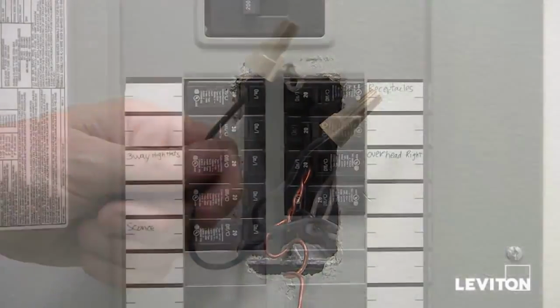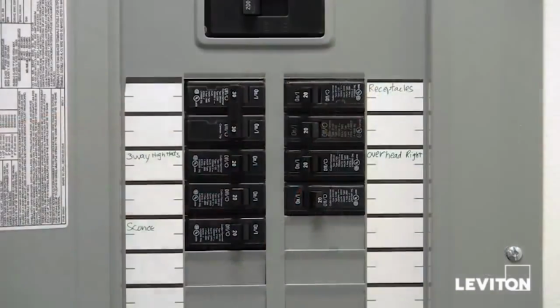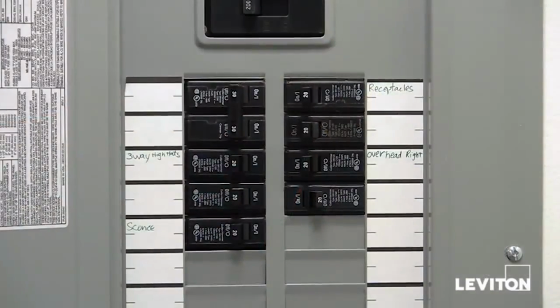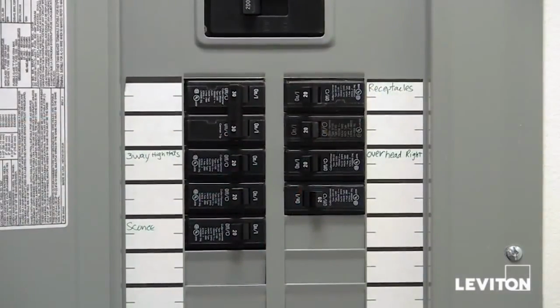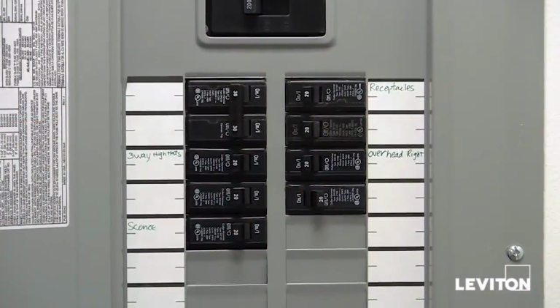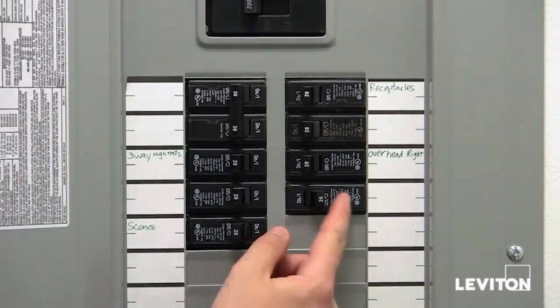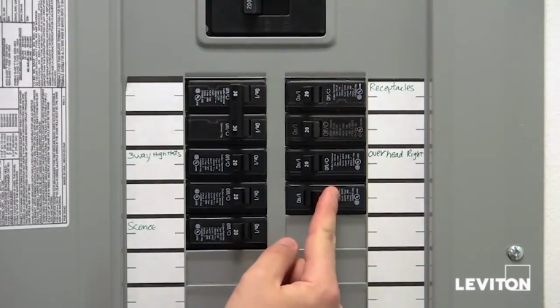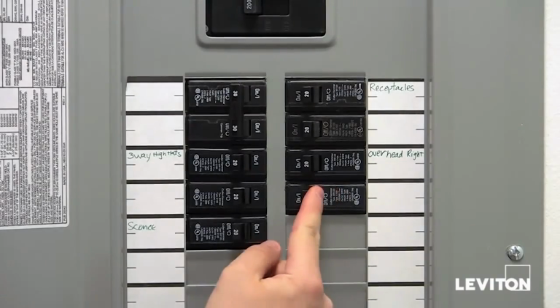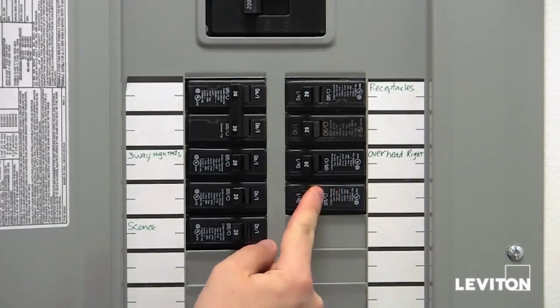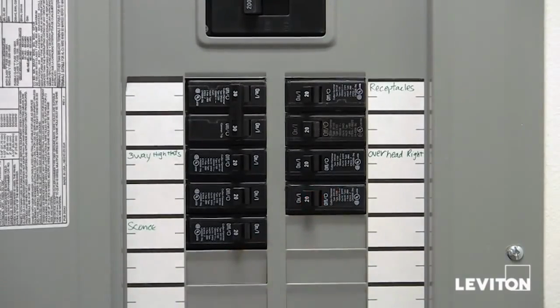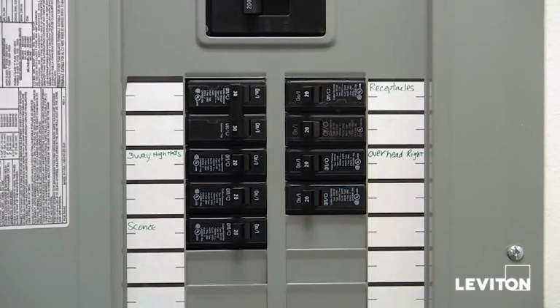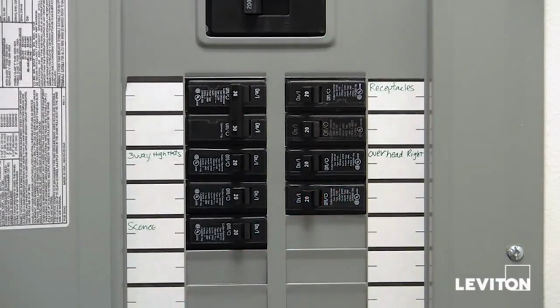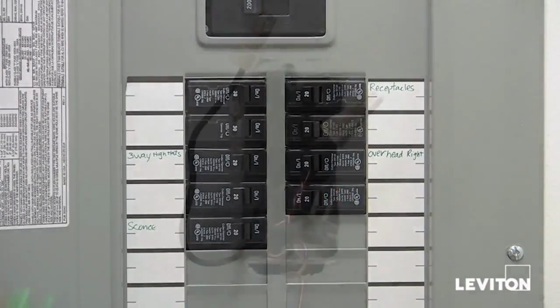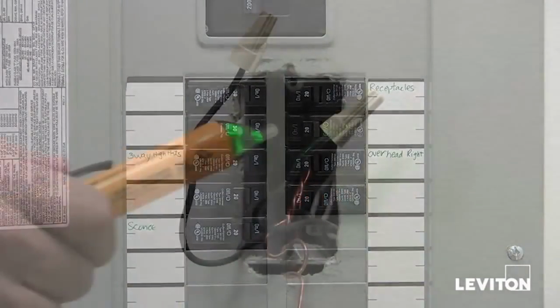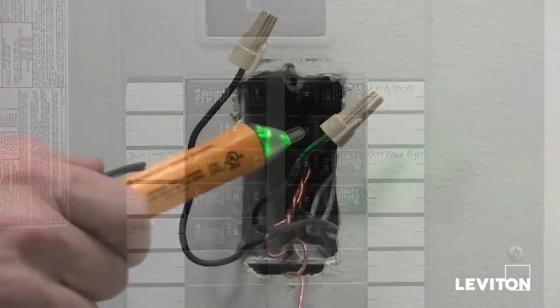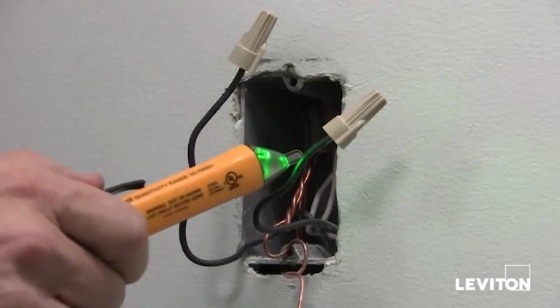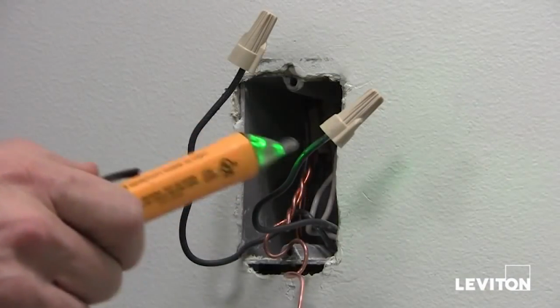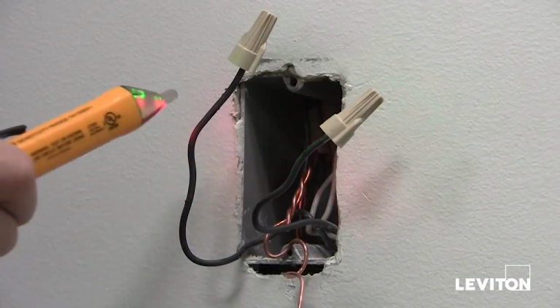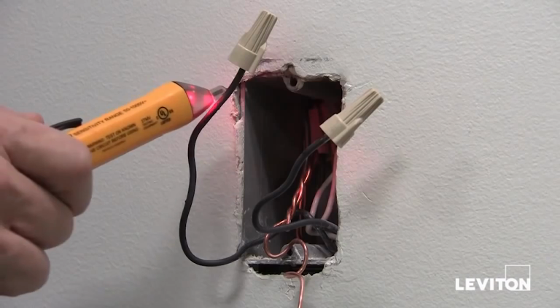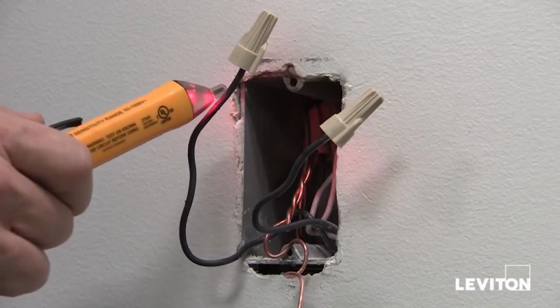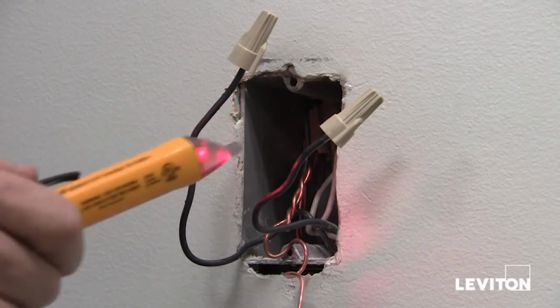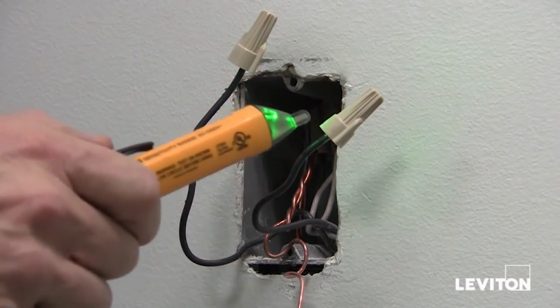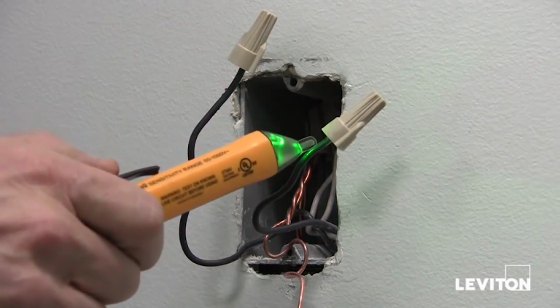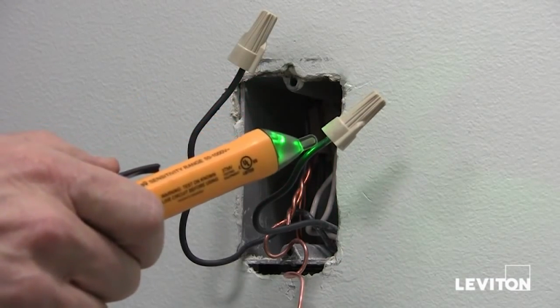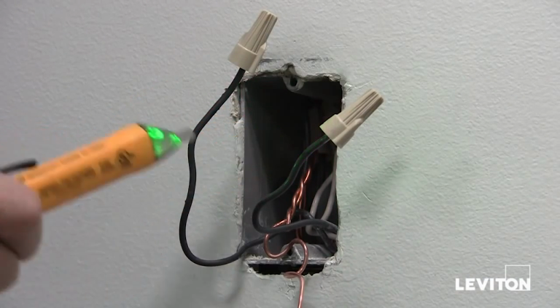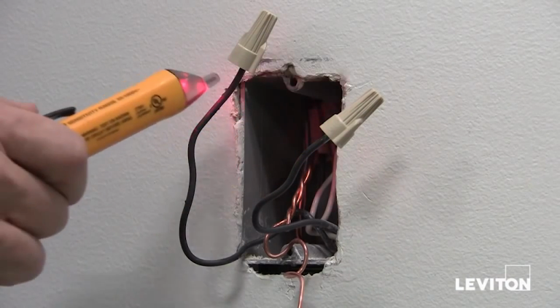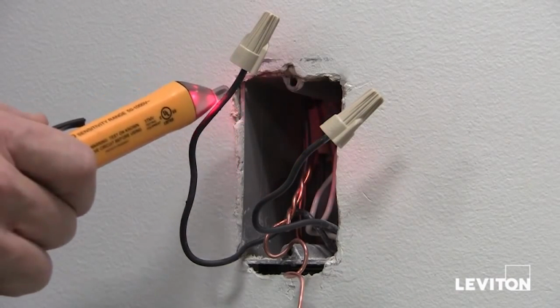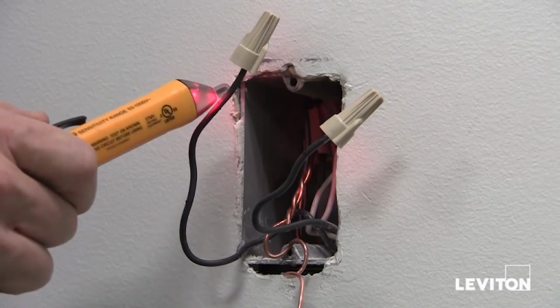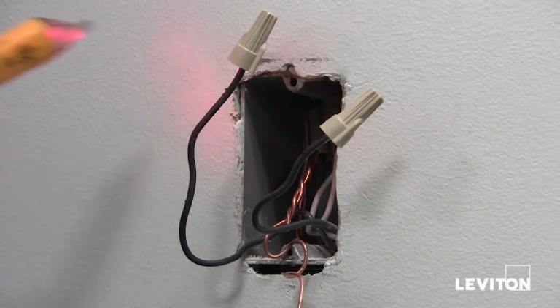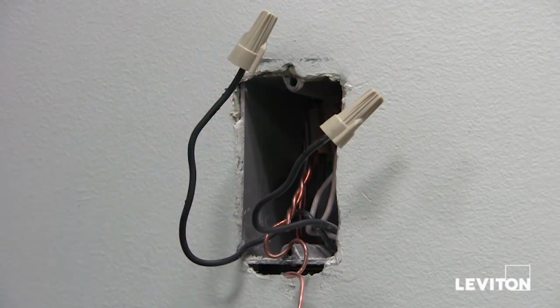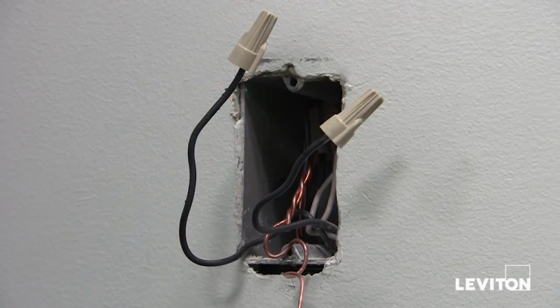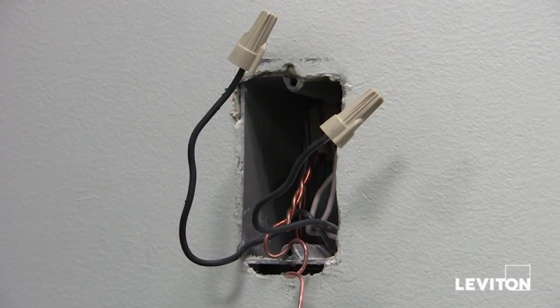Now go back to your panel and turn the breaker back on. Next, taking the tester, check each of the wires to find out which wire is your hot wire — the wire that is carrying electricity.